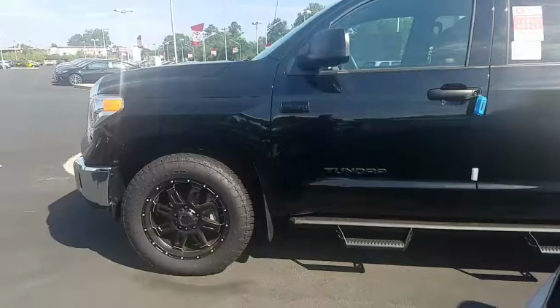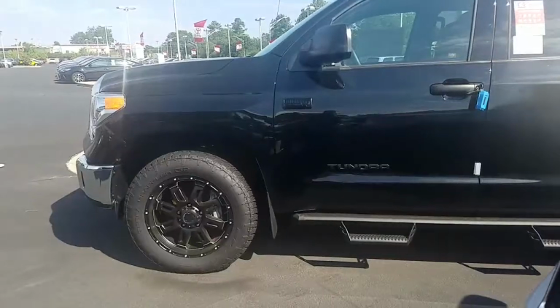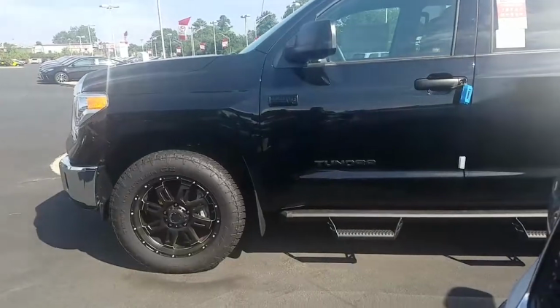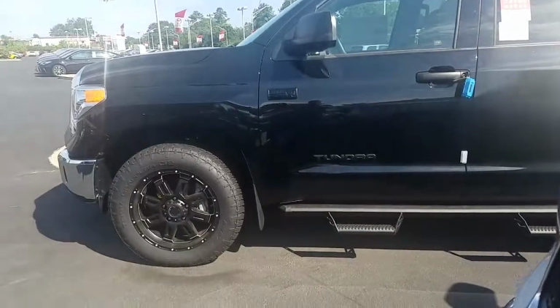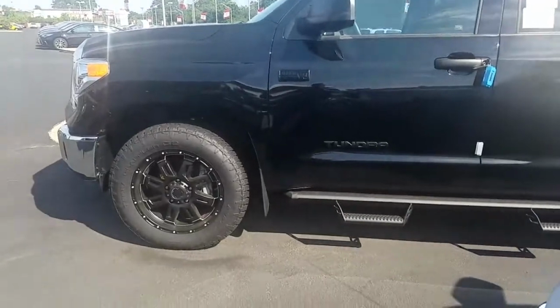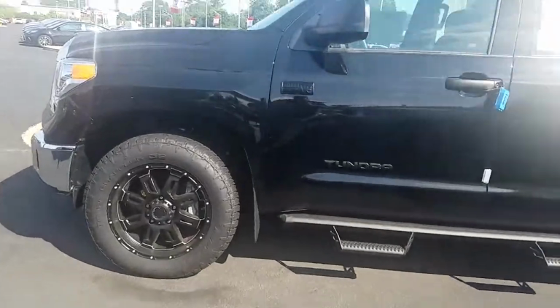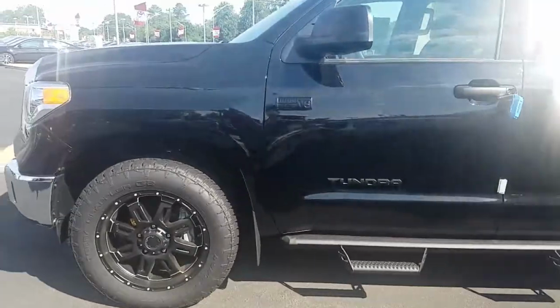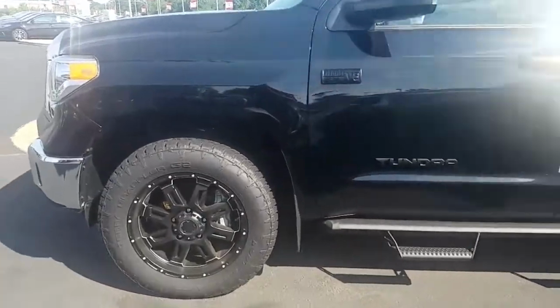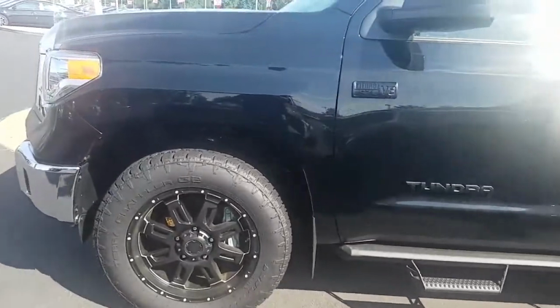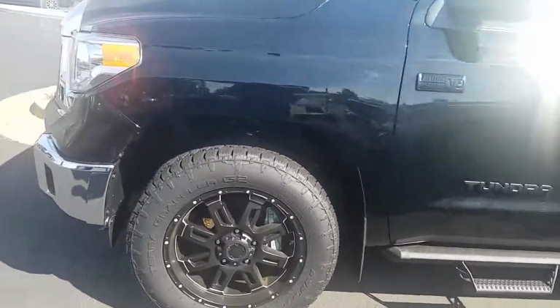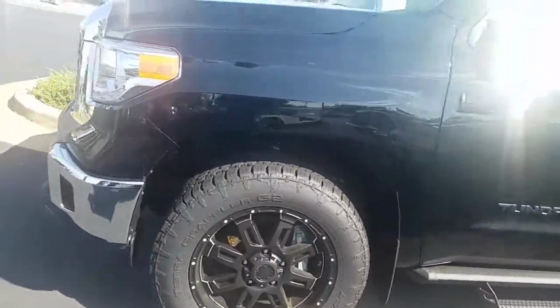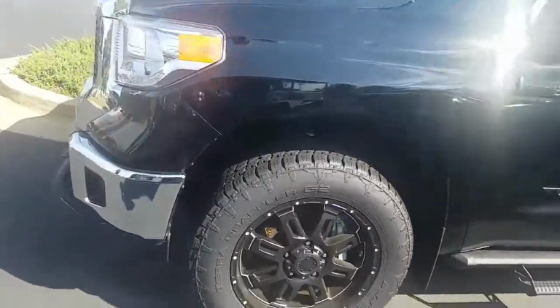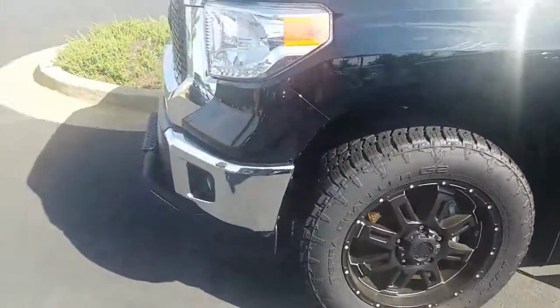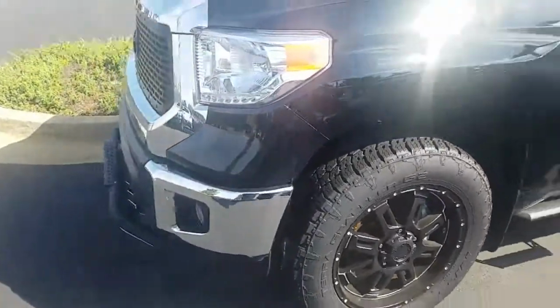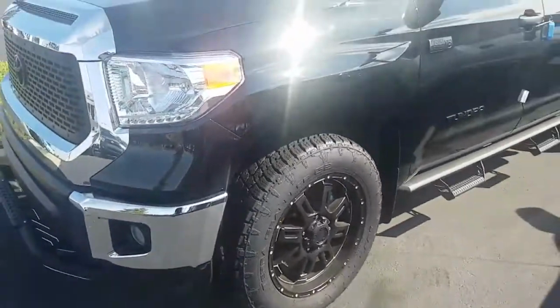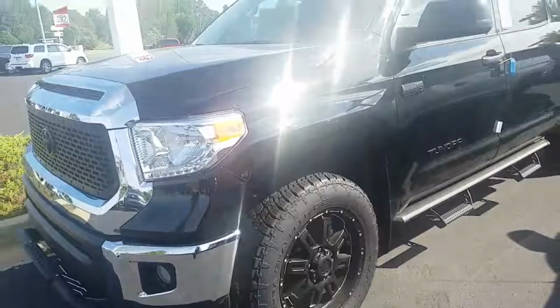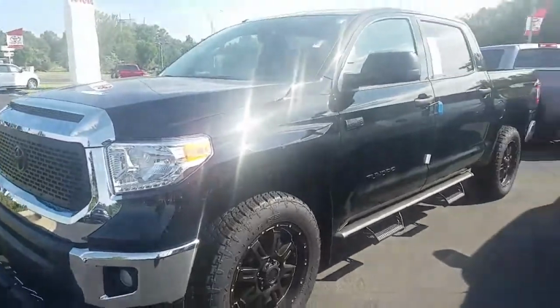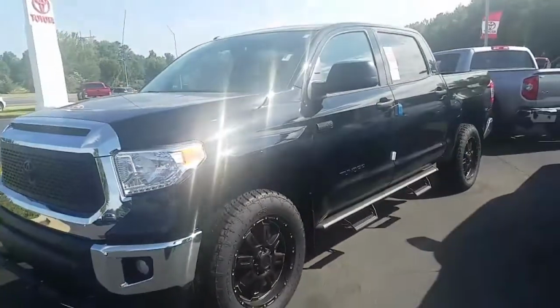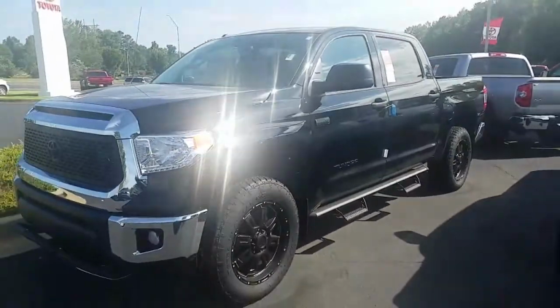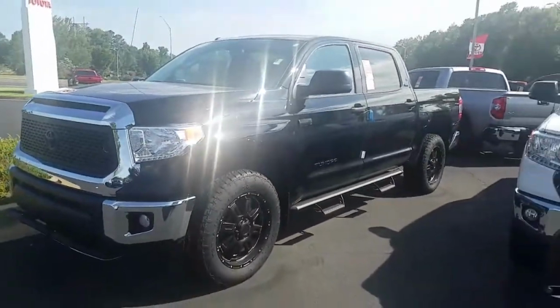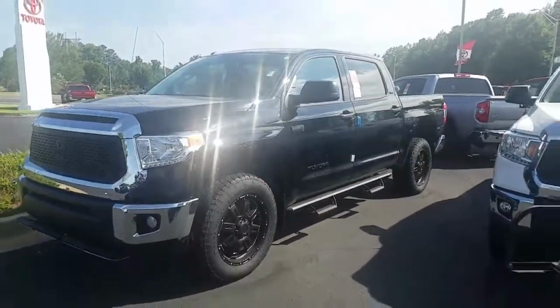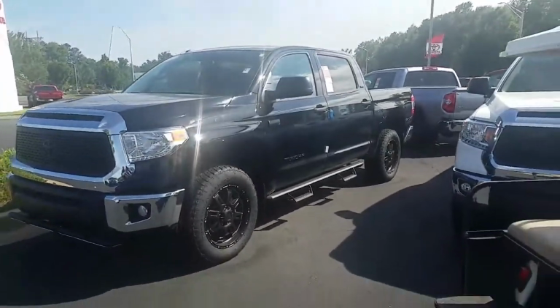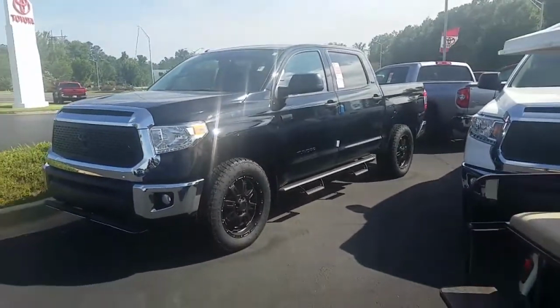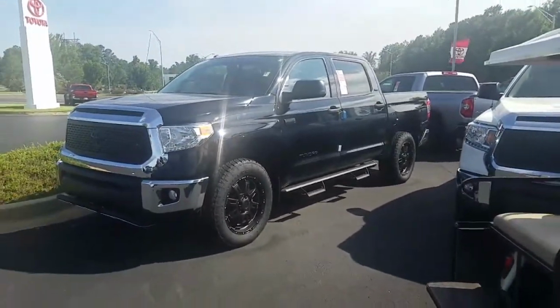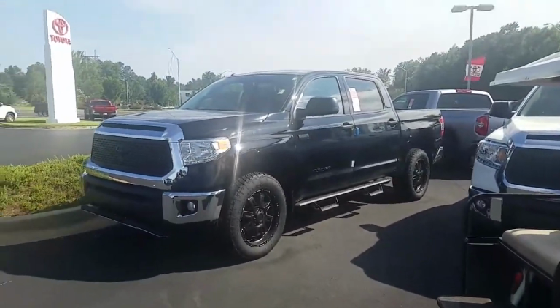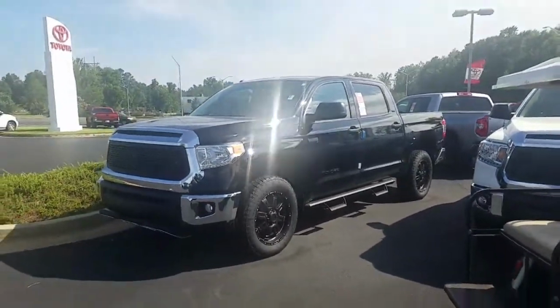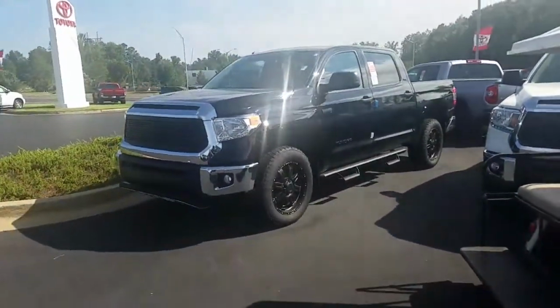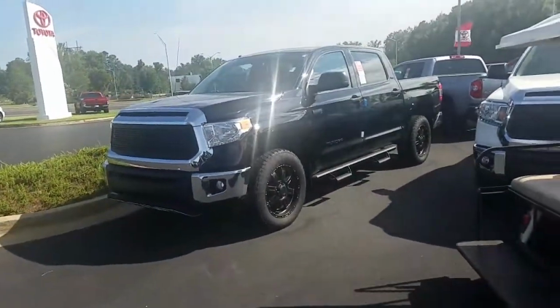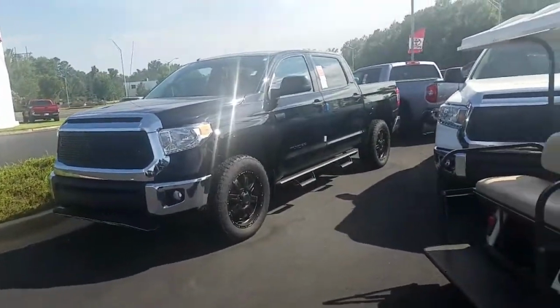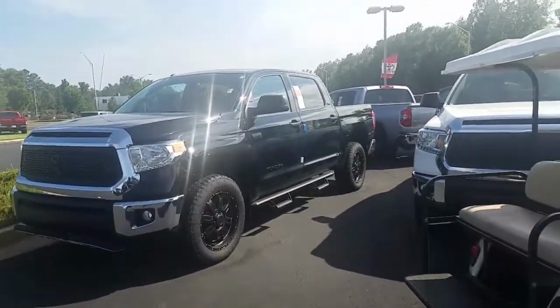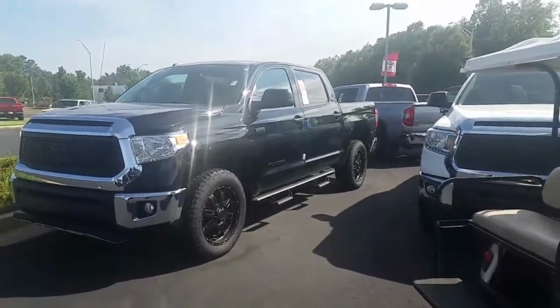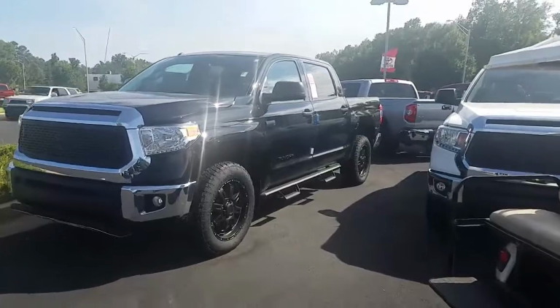Hey Mr. Parker, it's Brent here at Lagrange Toyota. Wanted to send you a quick walk-around video of the 2017 Toyota Tundra Crew Max.